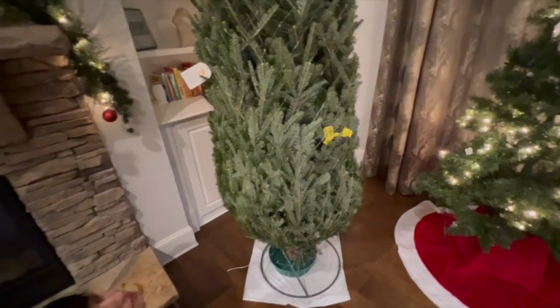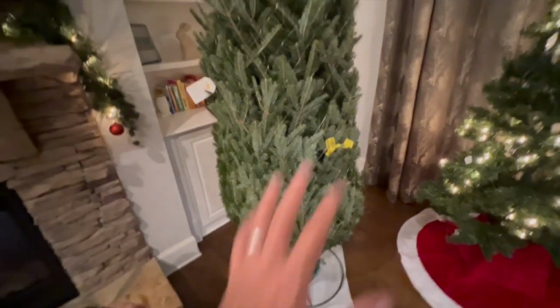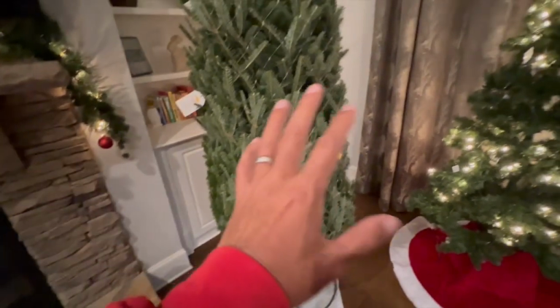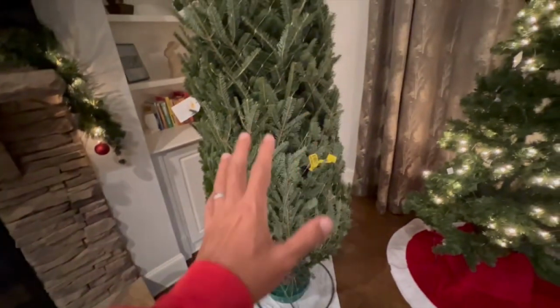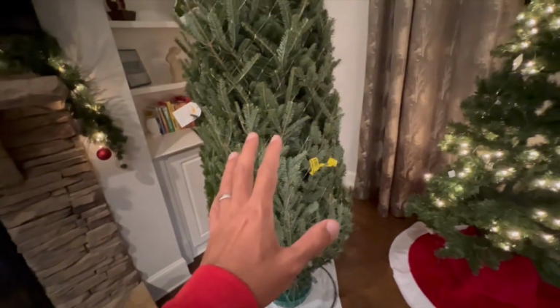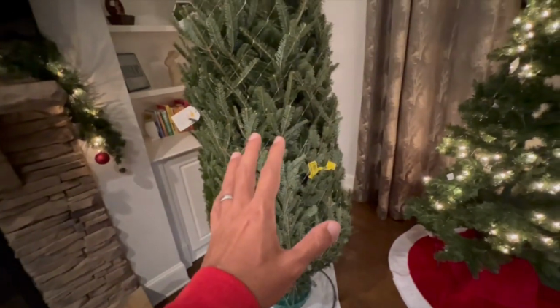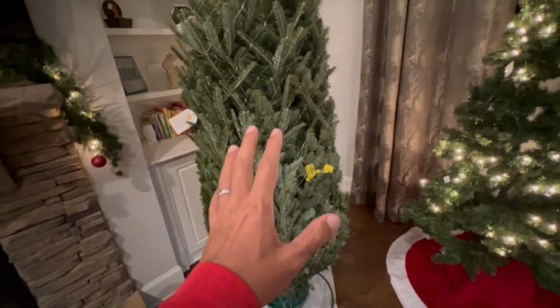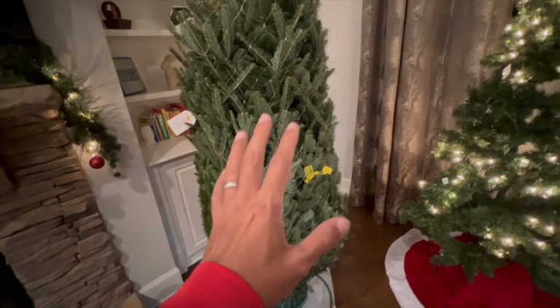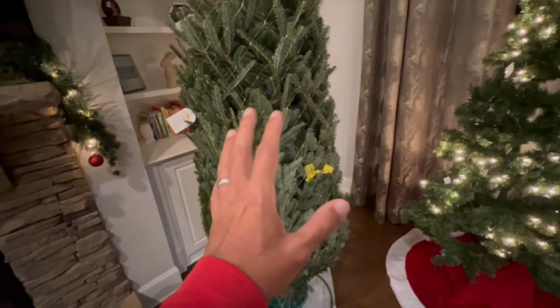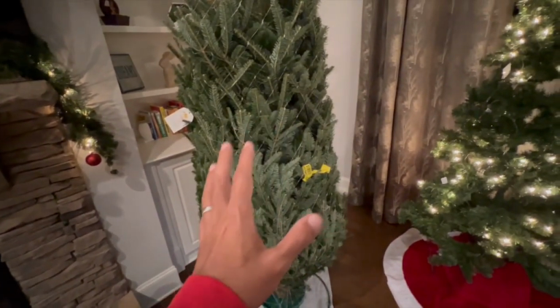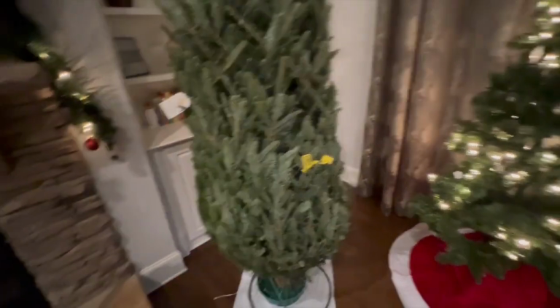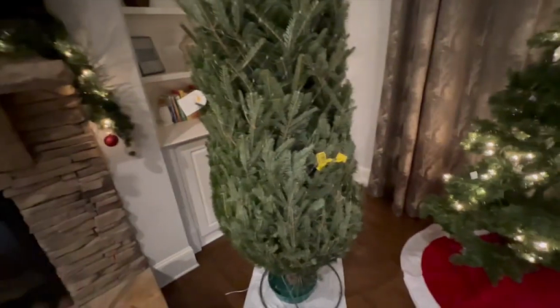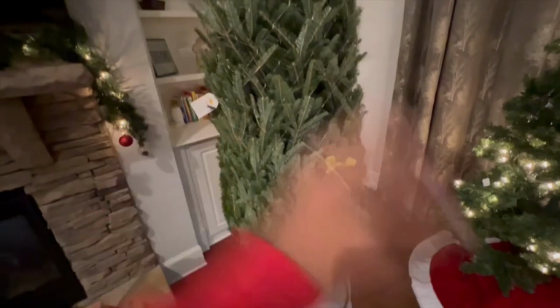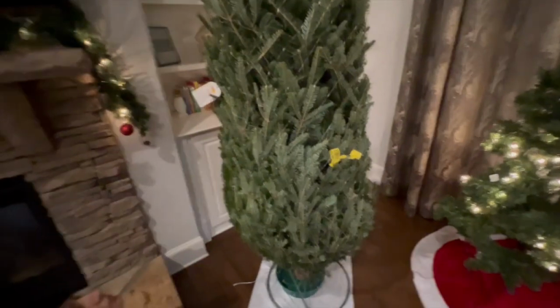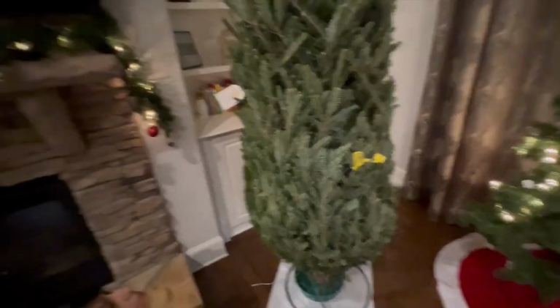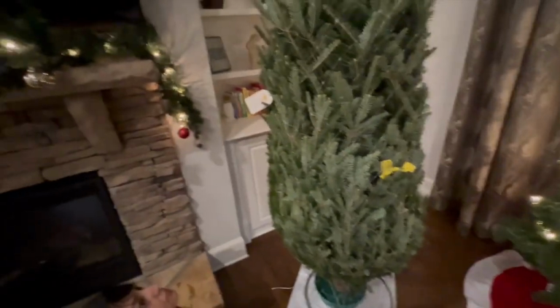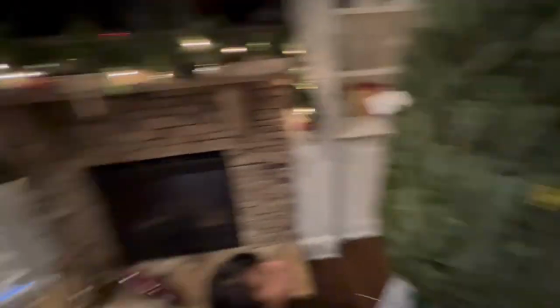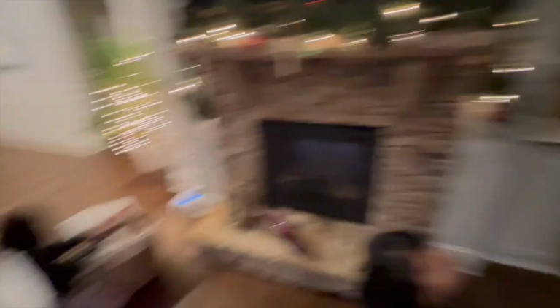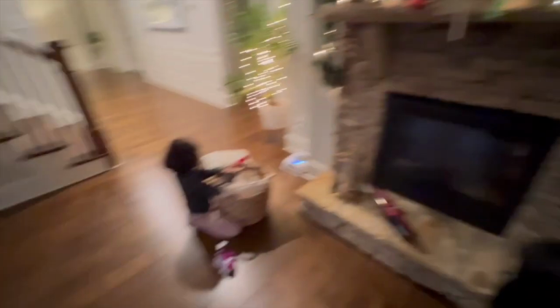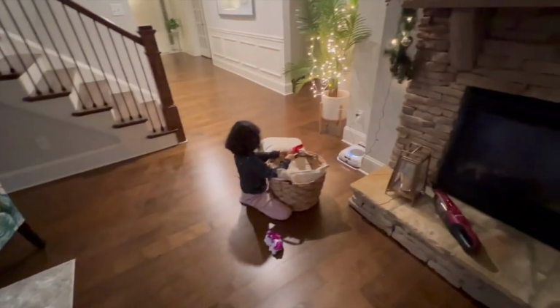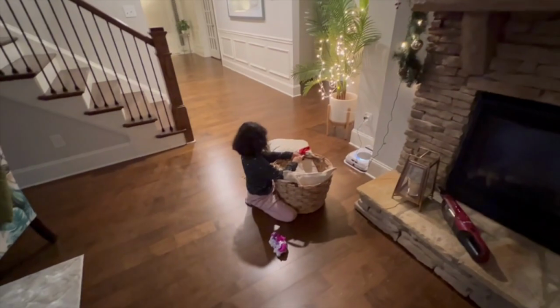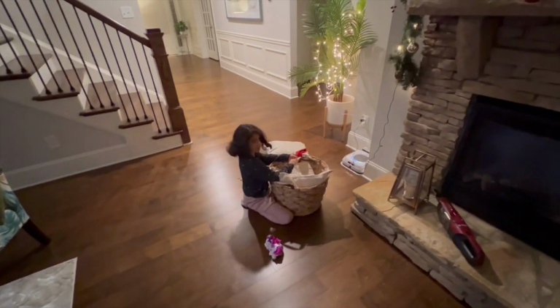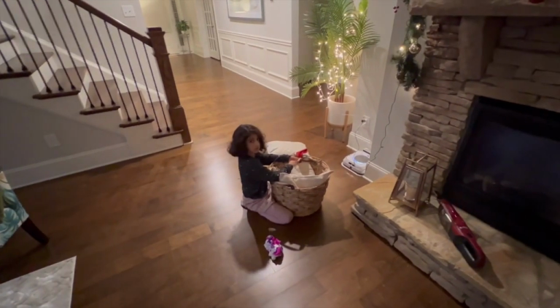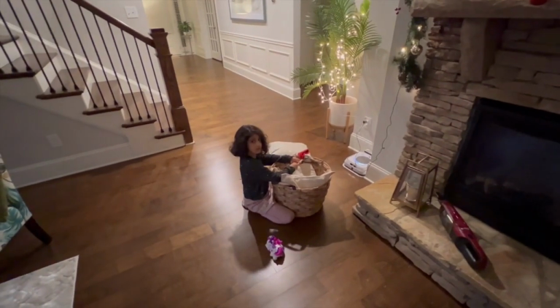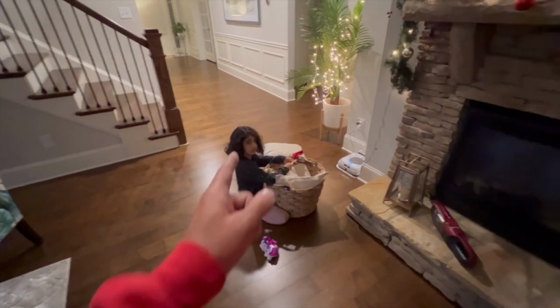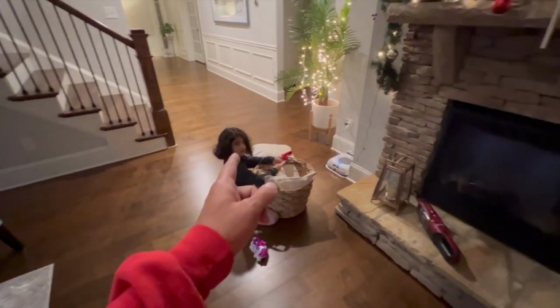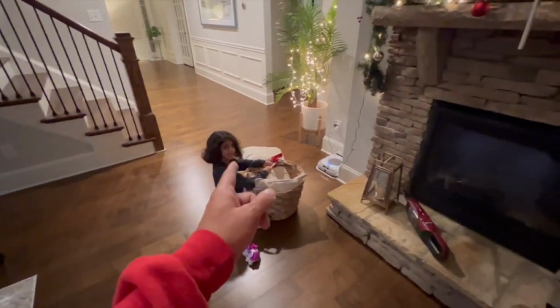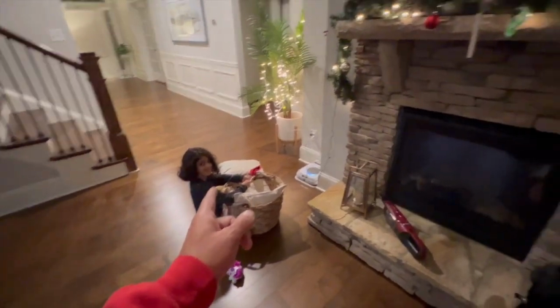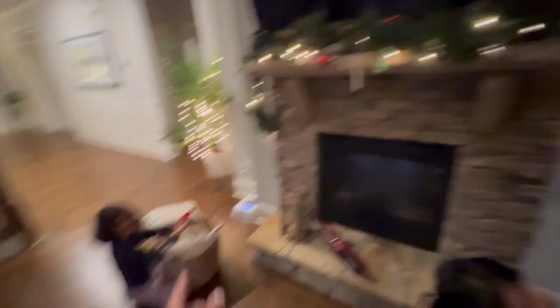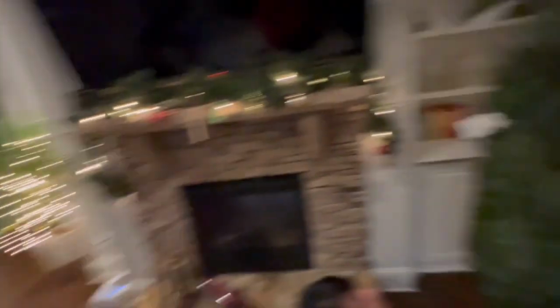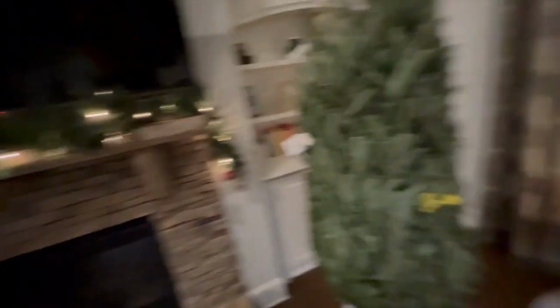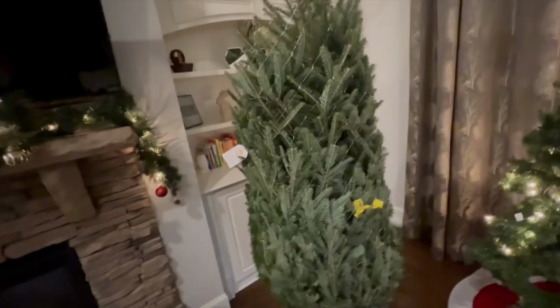We will decorate it tomorrow and put lights on it. And then Arya will put the star on it. Yay!